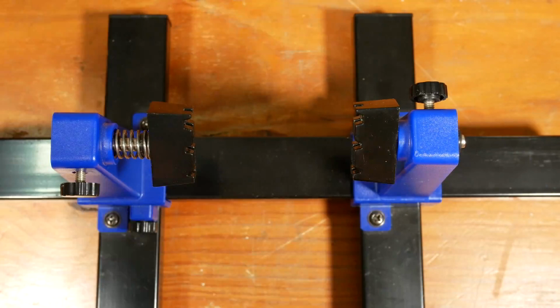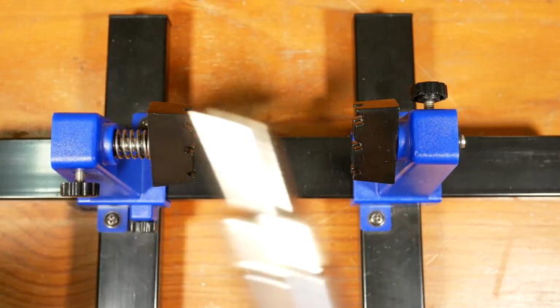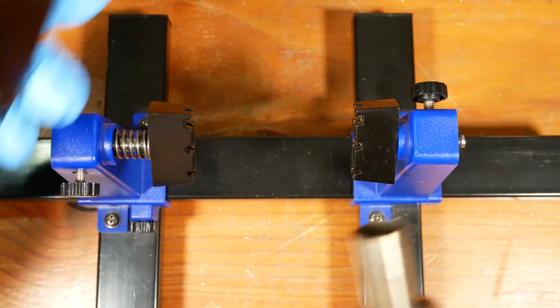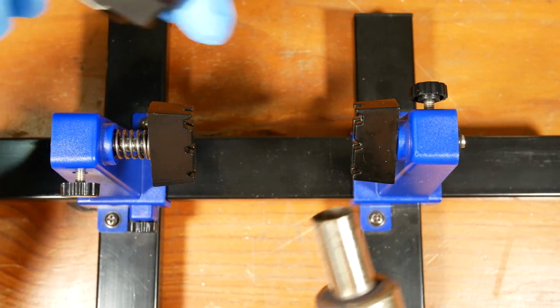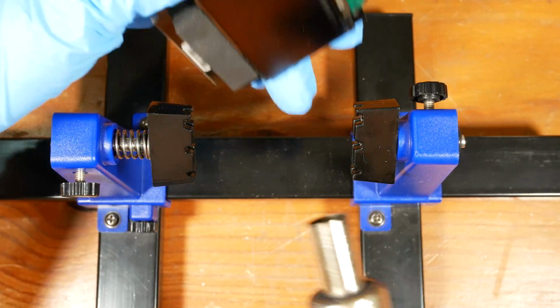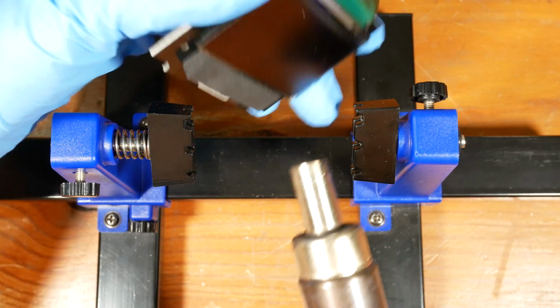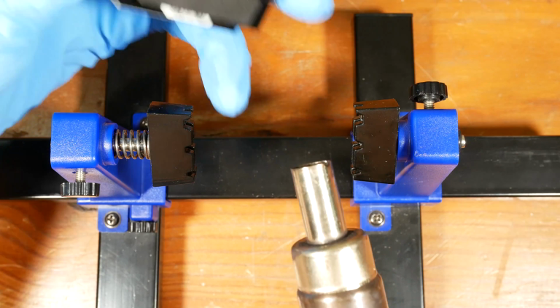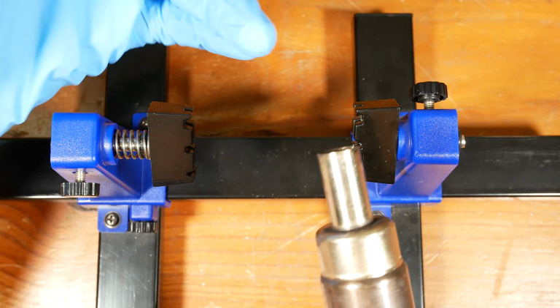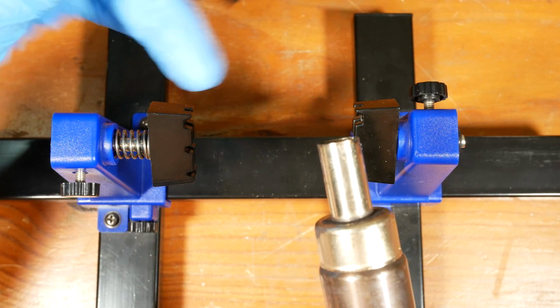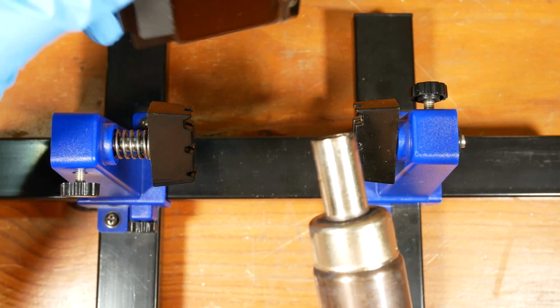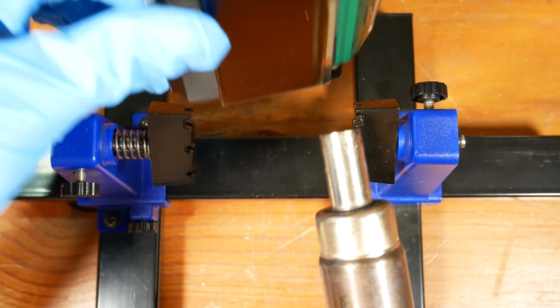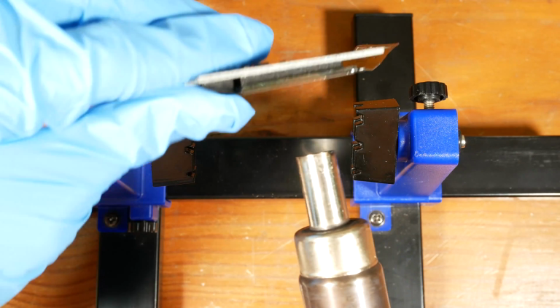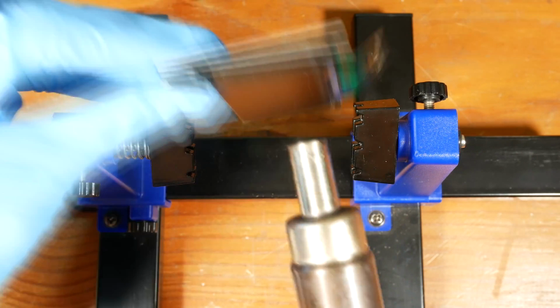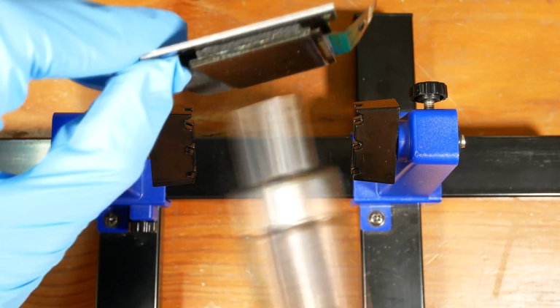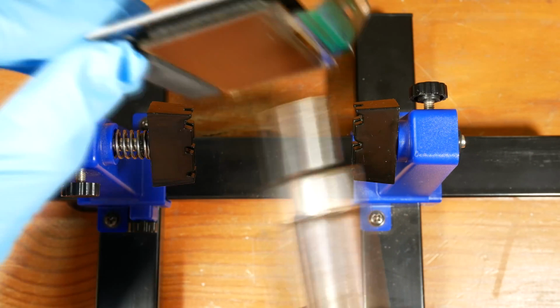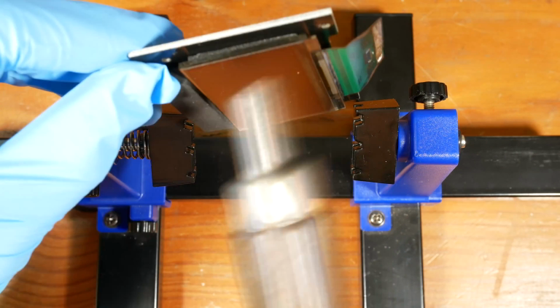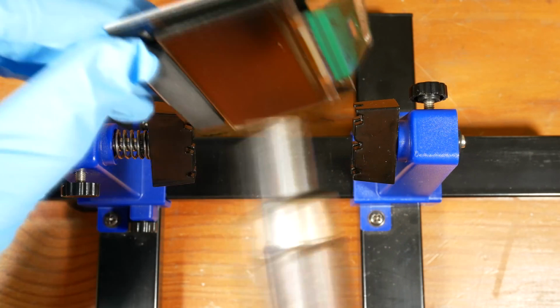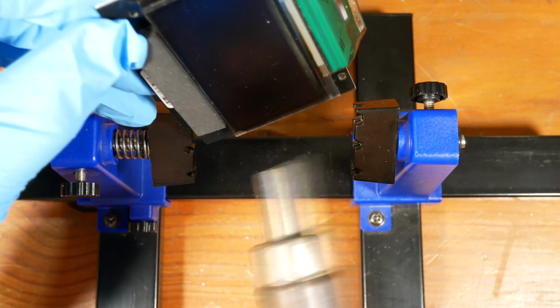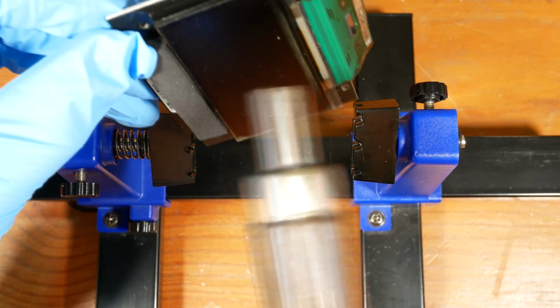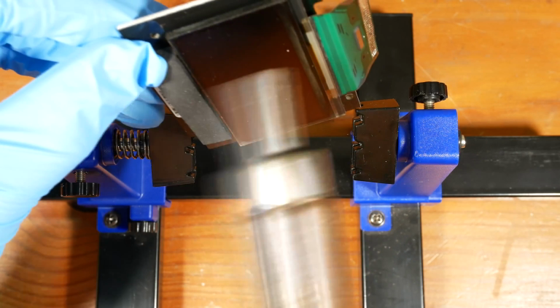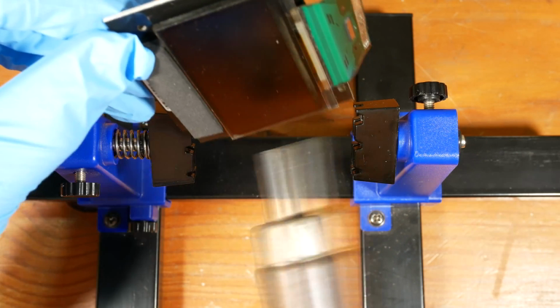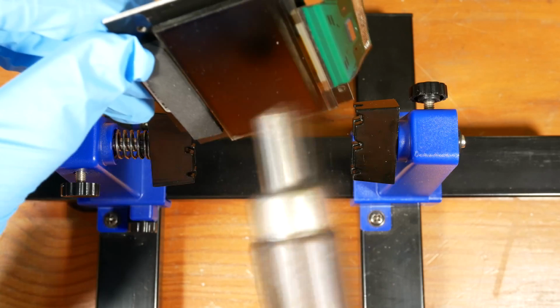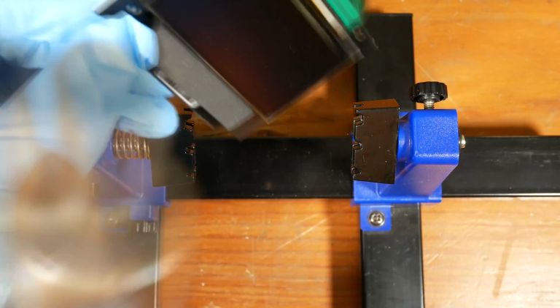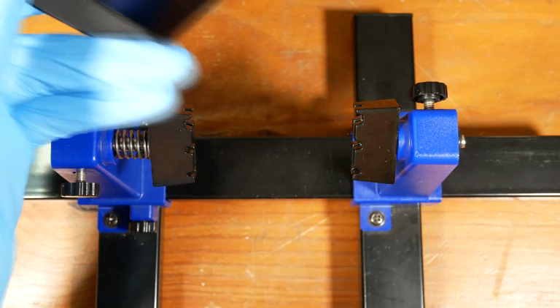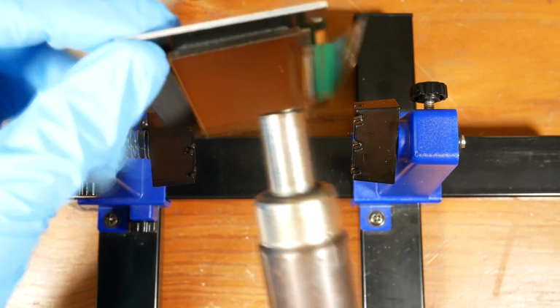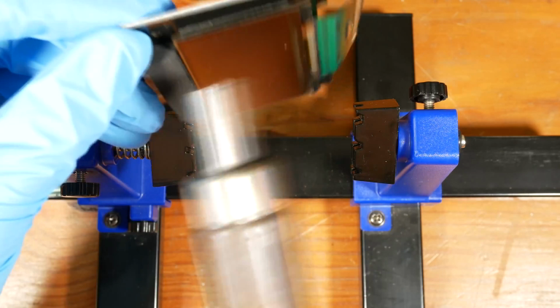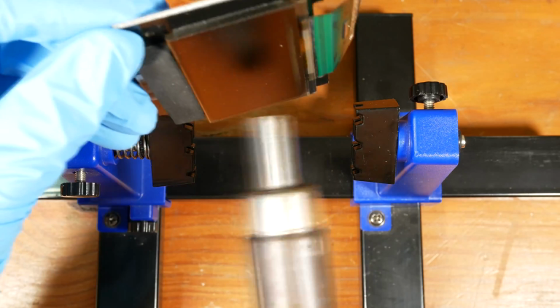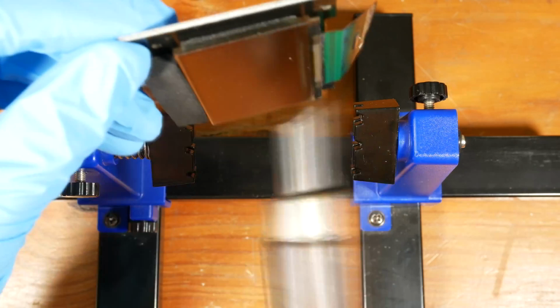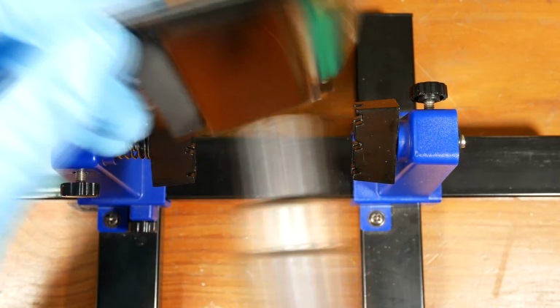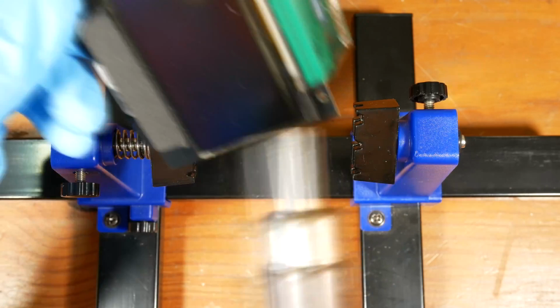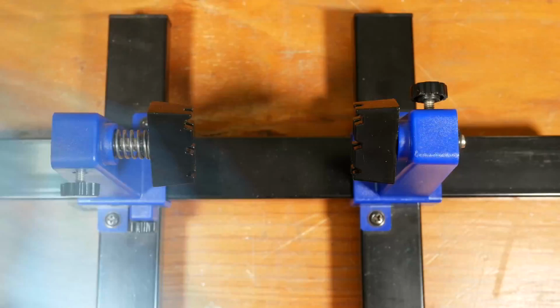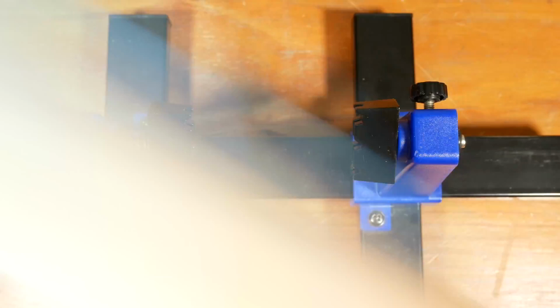Now I'll remove the damaged display from the carrier board. I don't want to break the glass, so I'm going to get it a bit hotter so the glue will let it go.